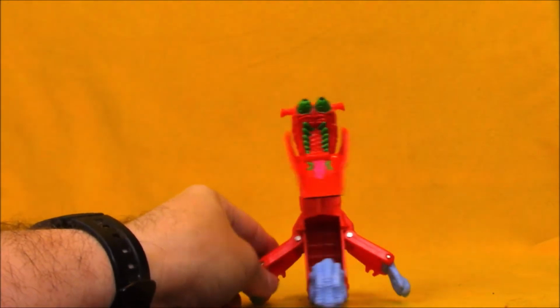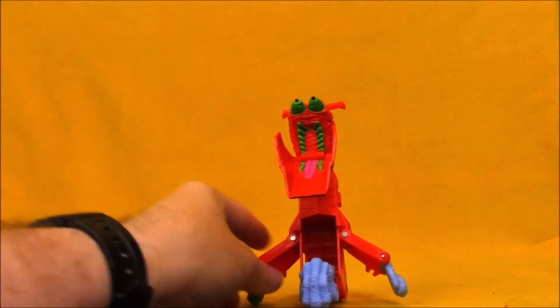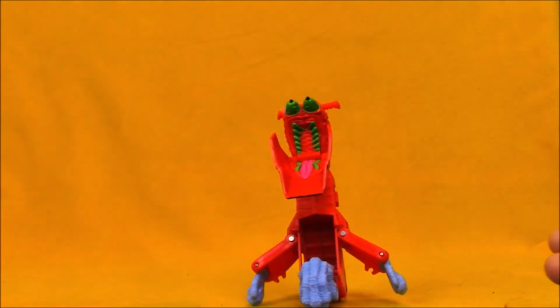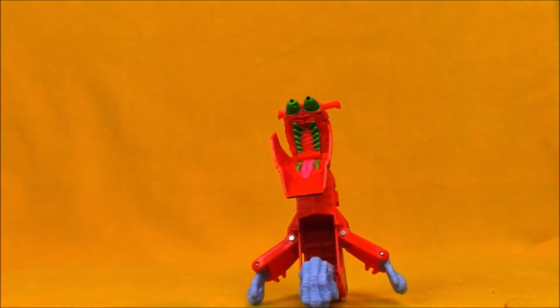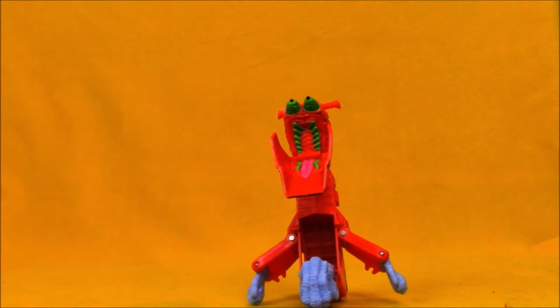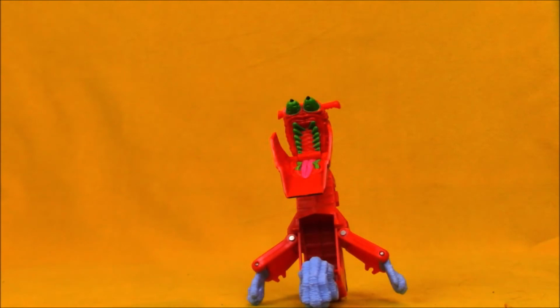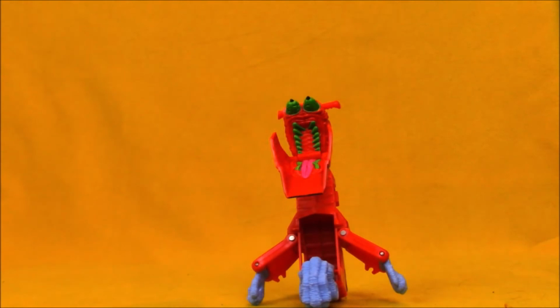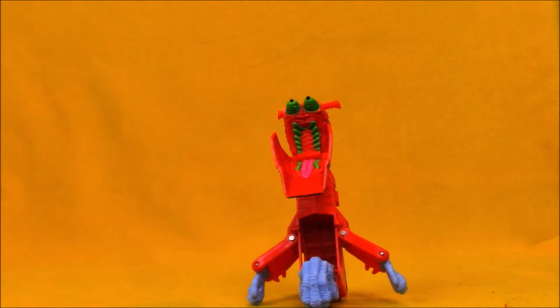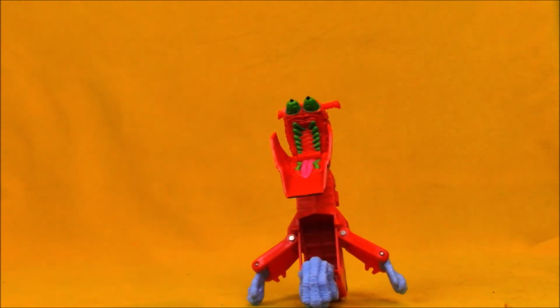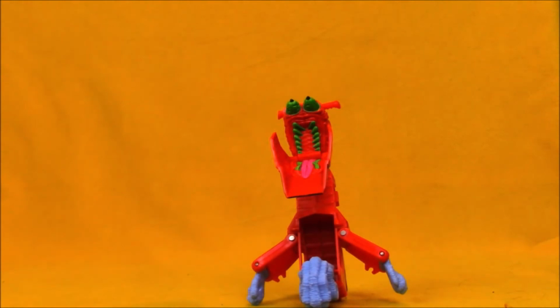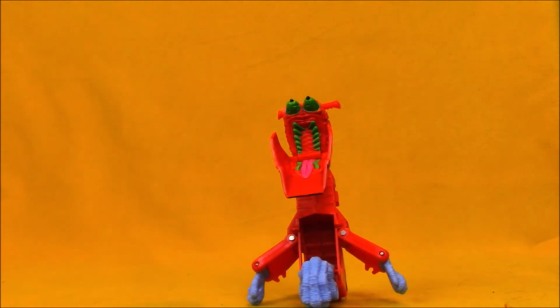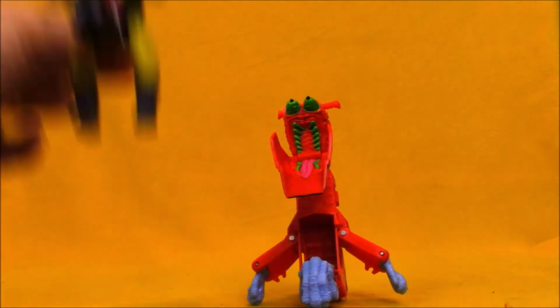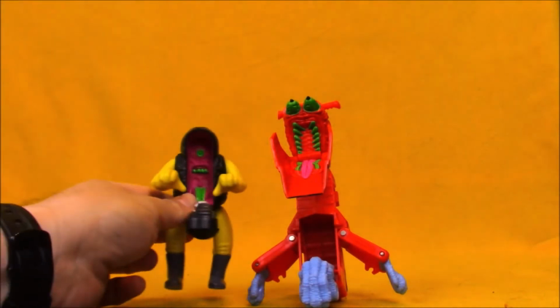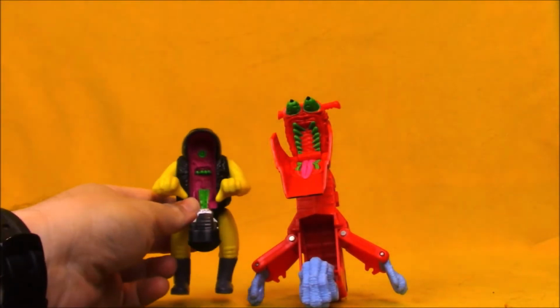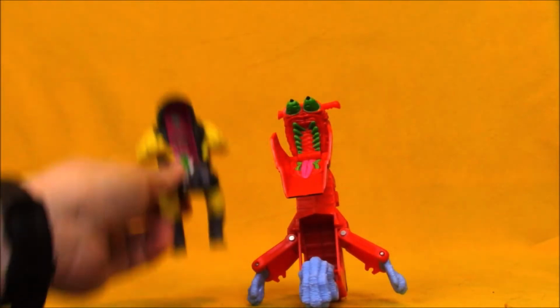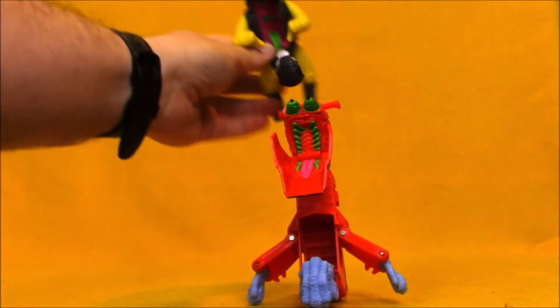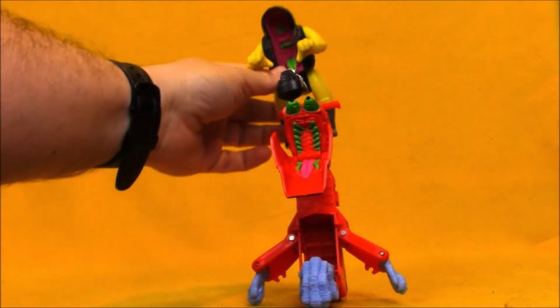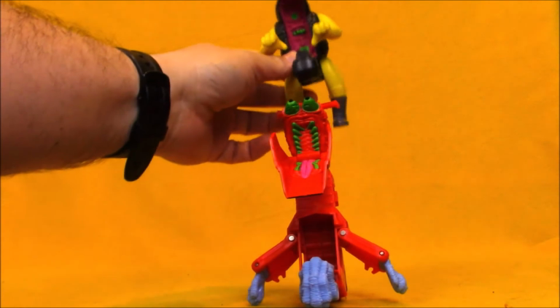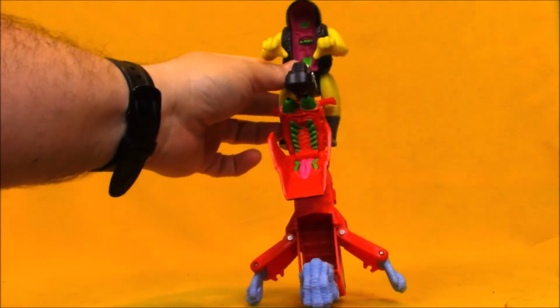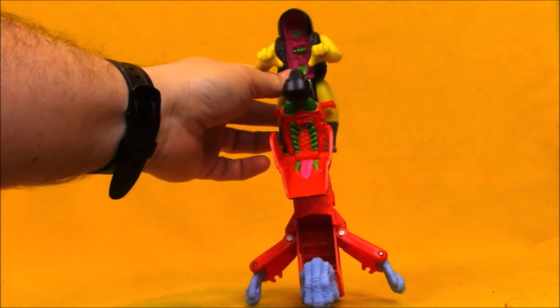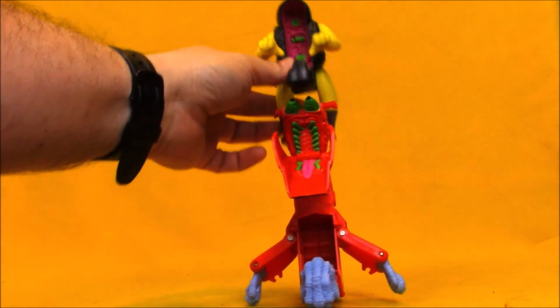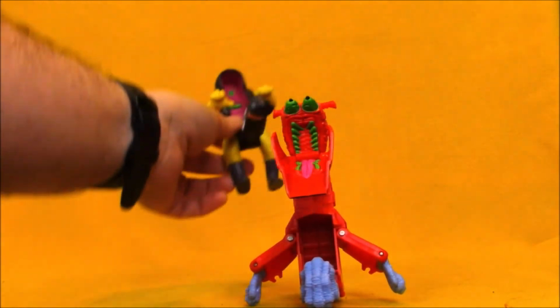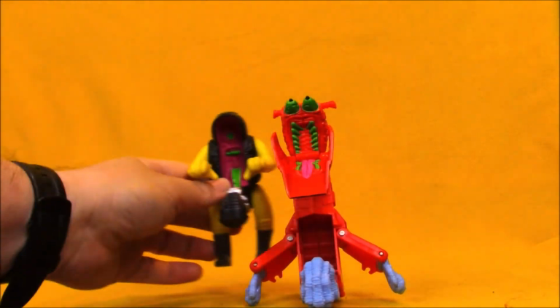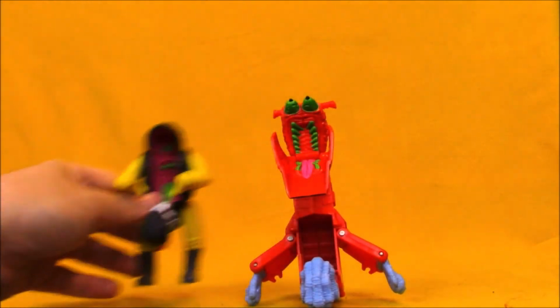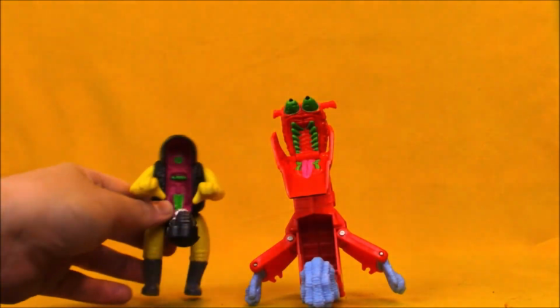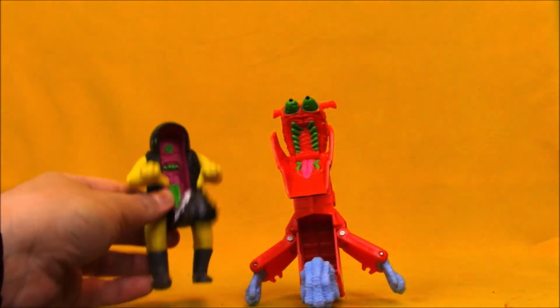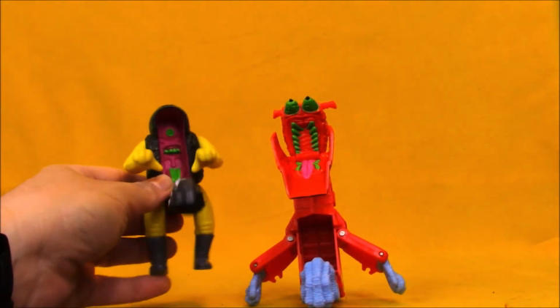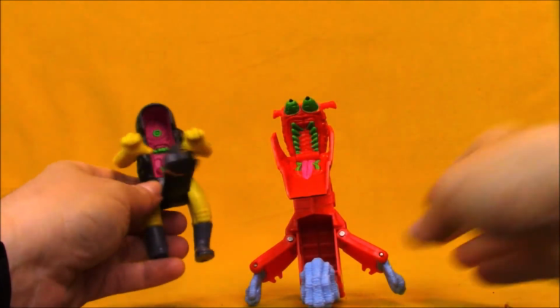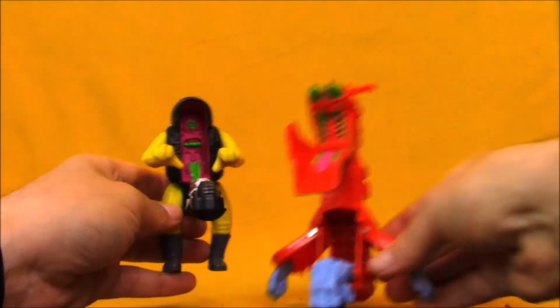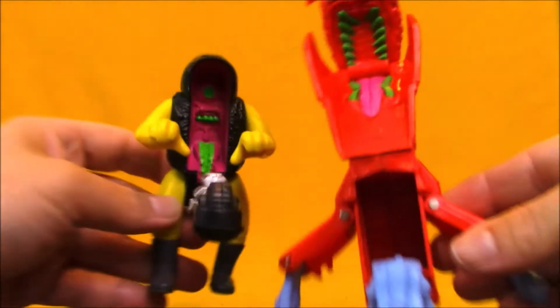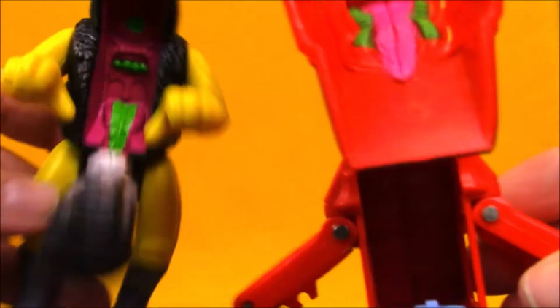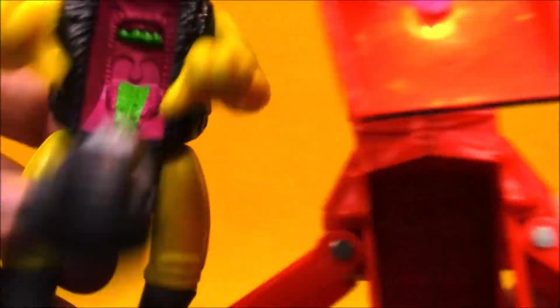In some ways, I wish the two ghosts could interact. I kind of wish there was a way of combining them in some interesting way. But it's just two different ghosts to terrorize your Ghostbusters.